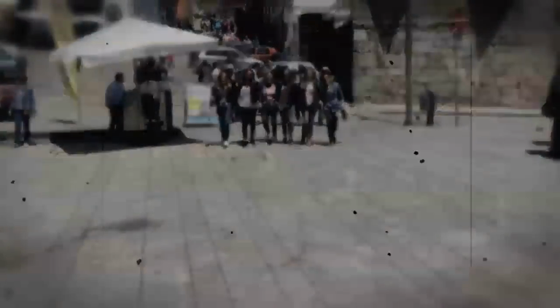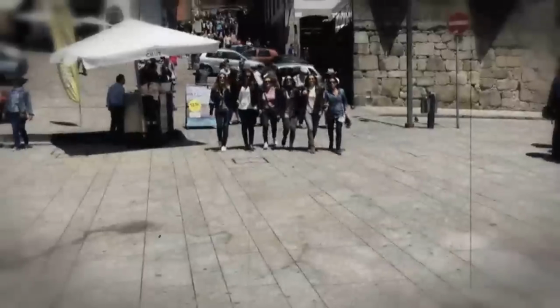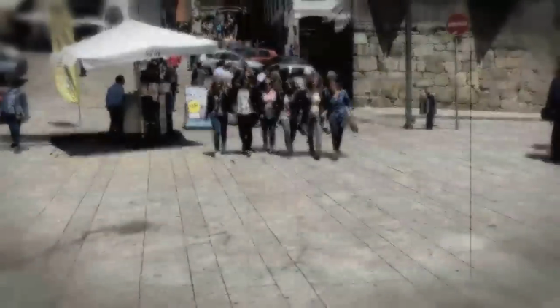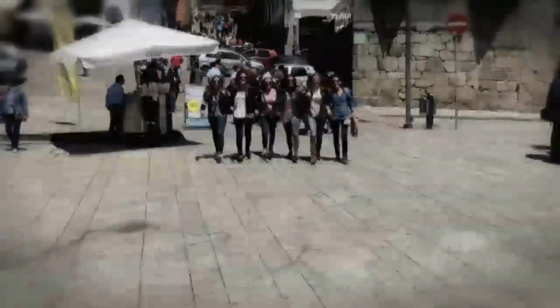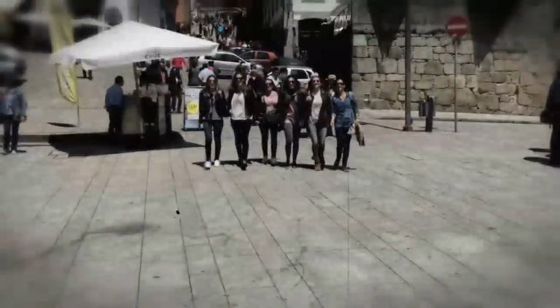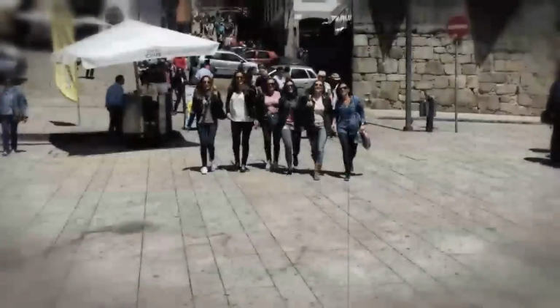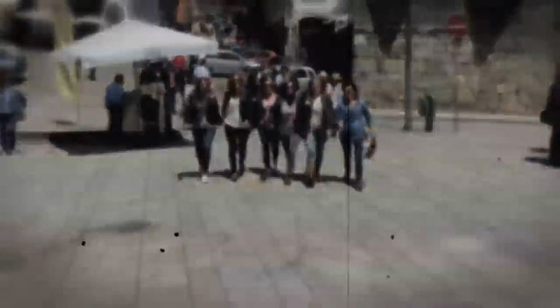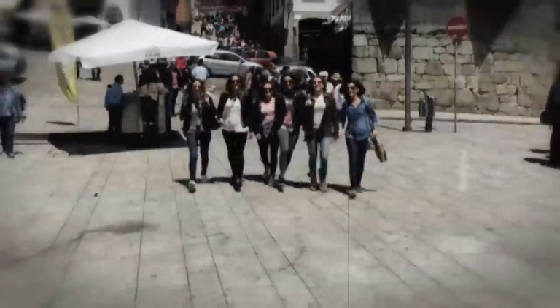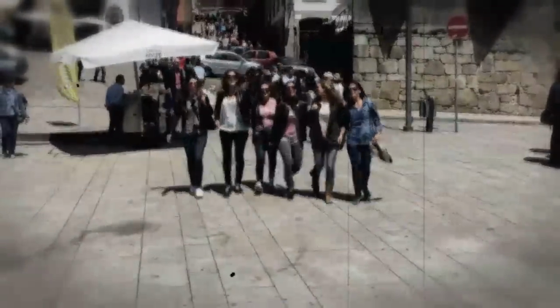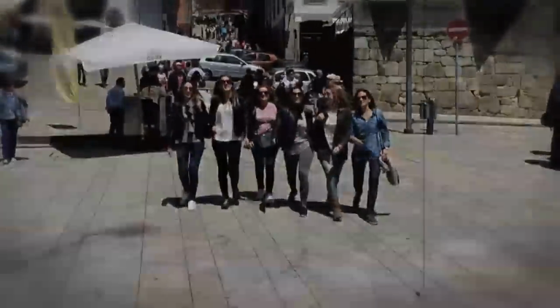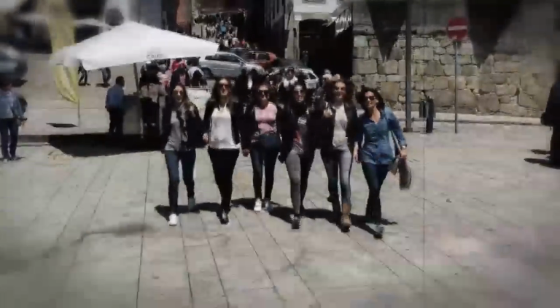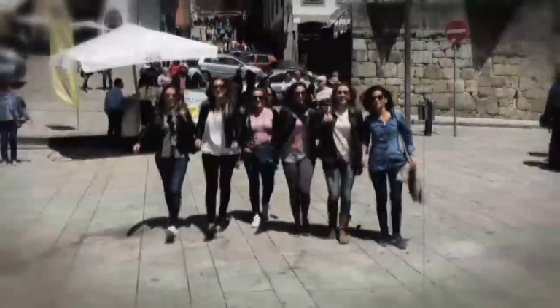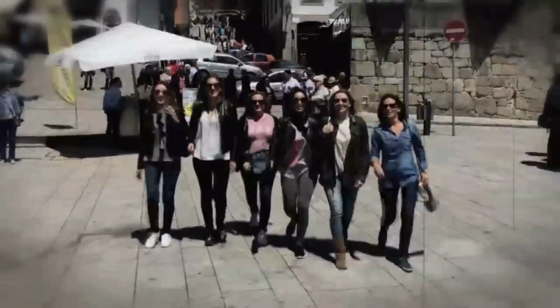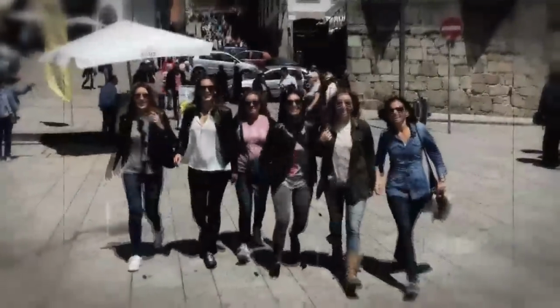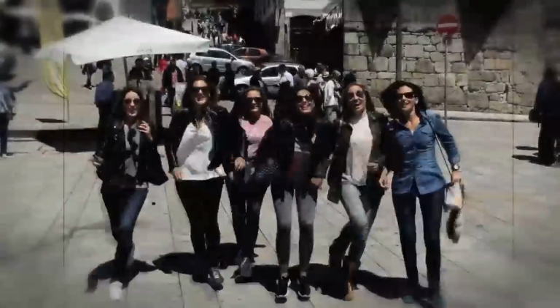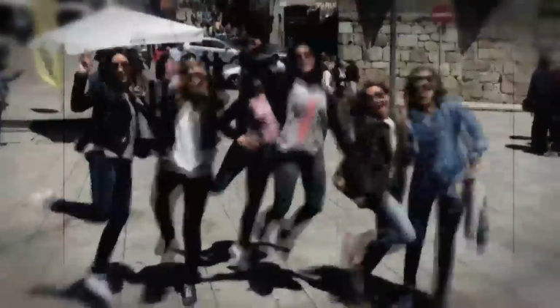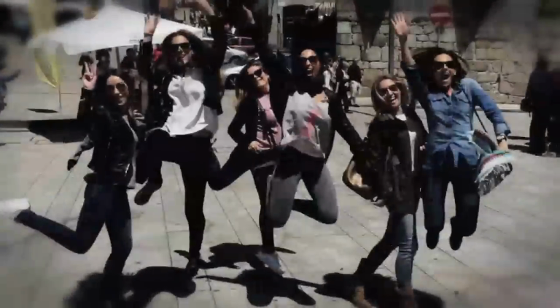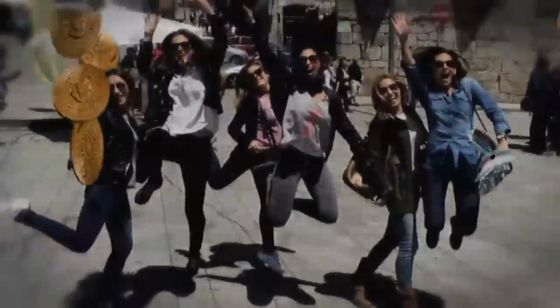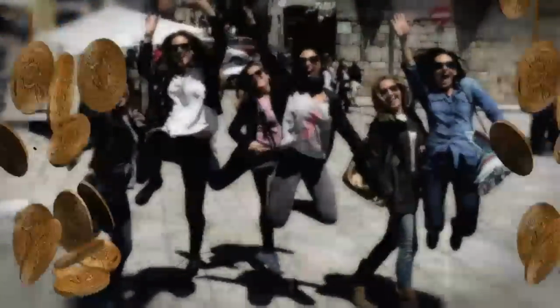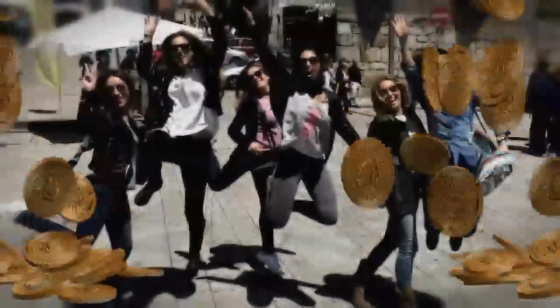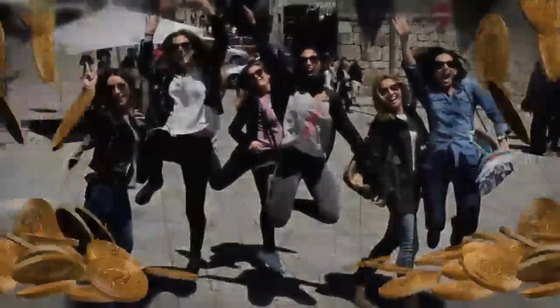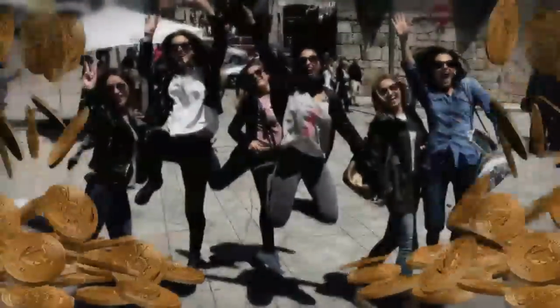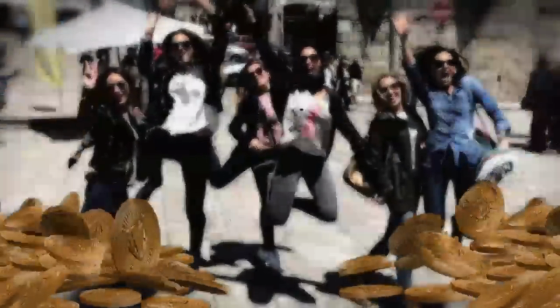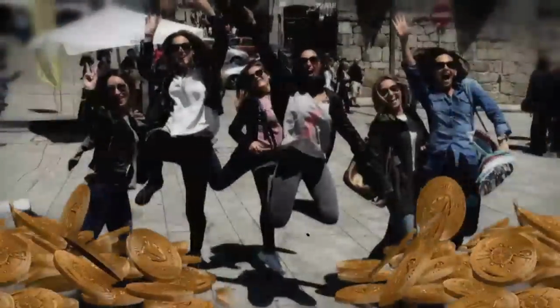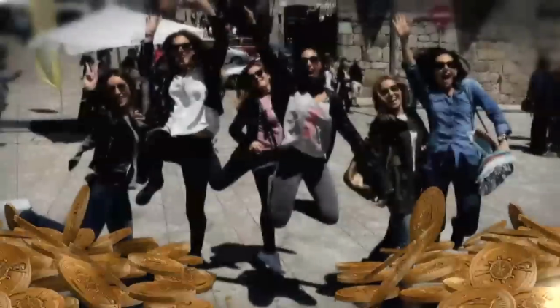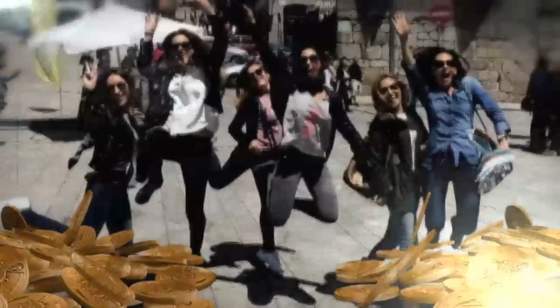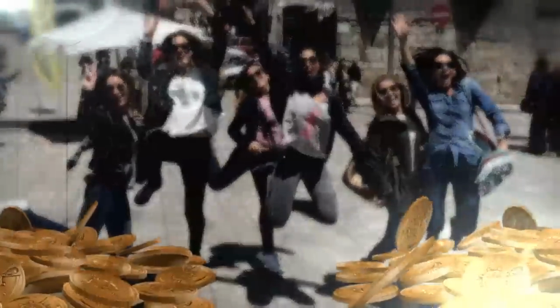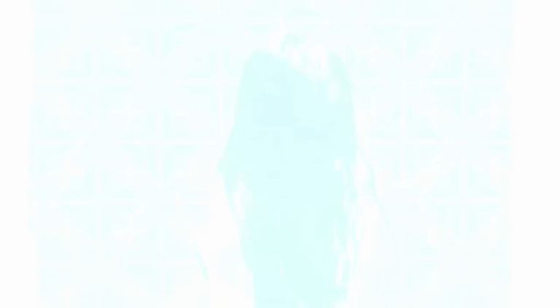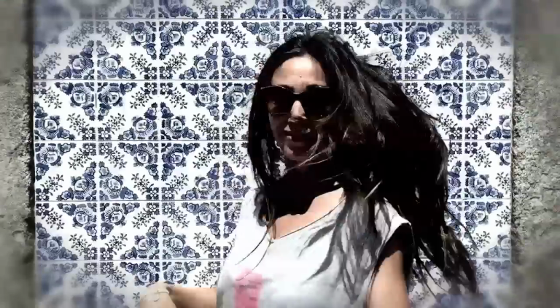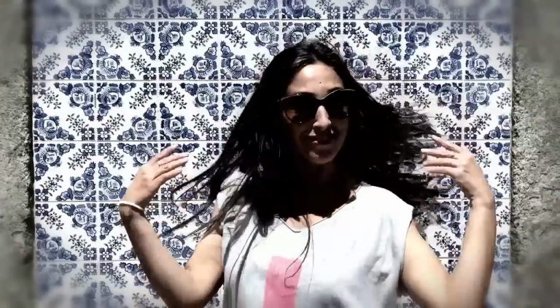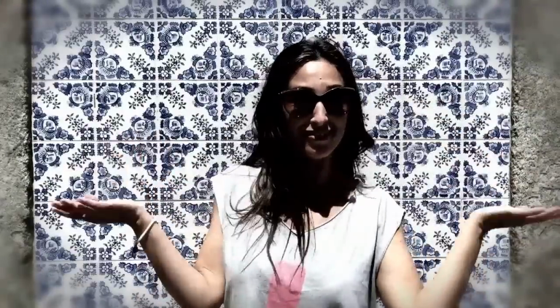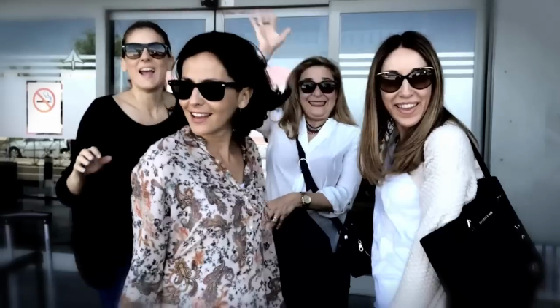If you've got a friend, you have a treasure. And if you have a lot, you're rich. That's how I see it.